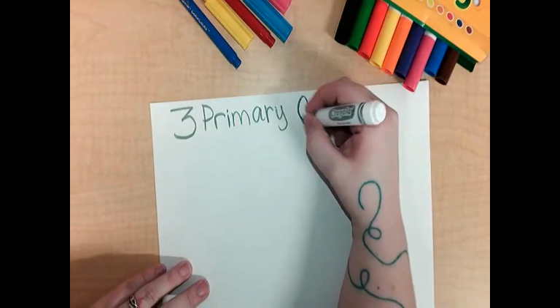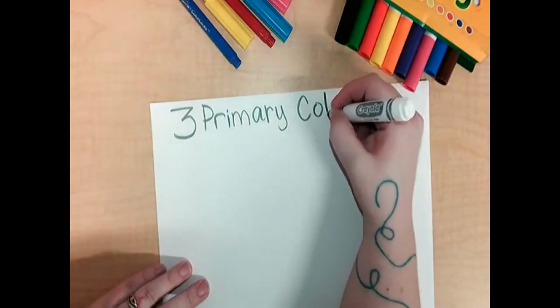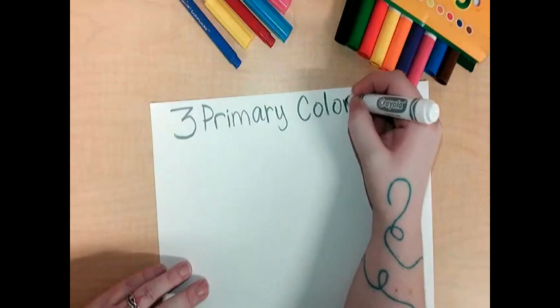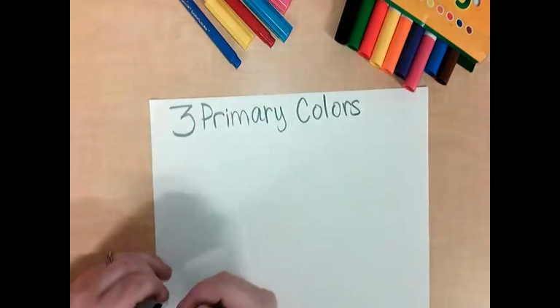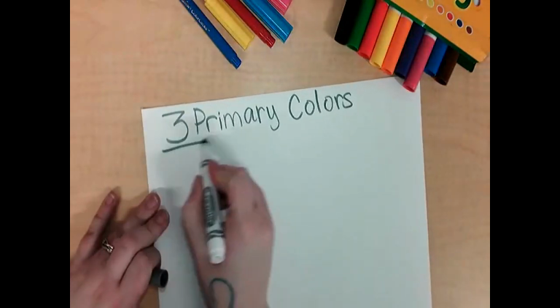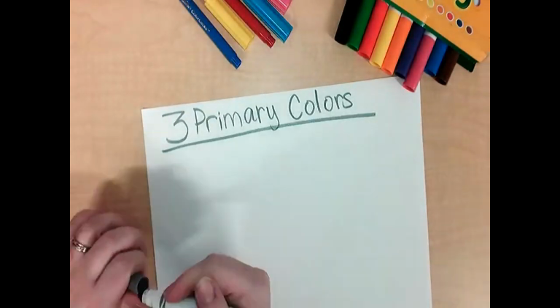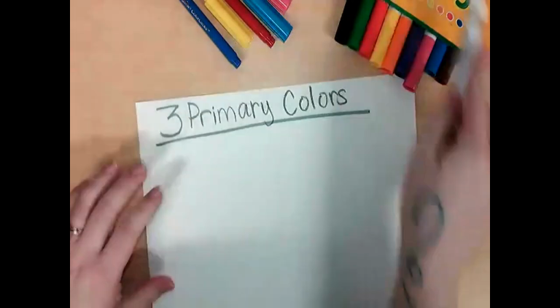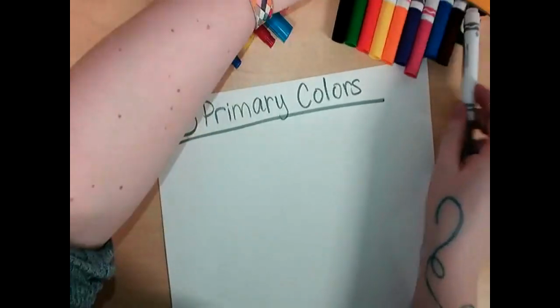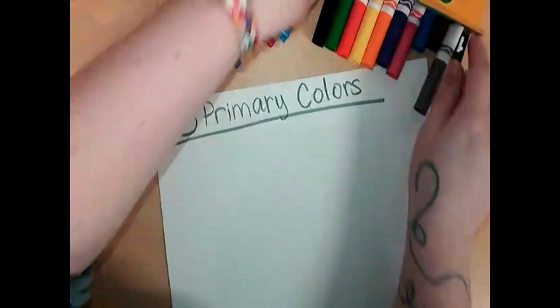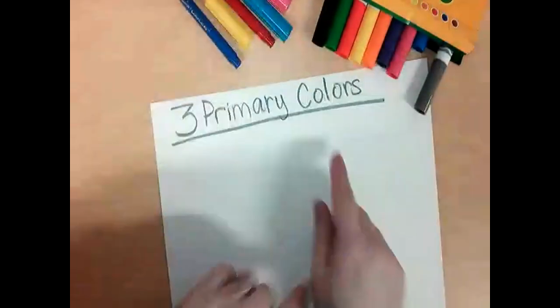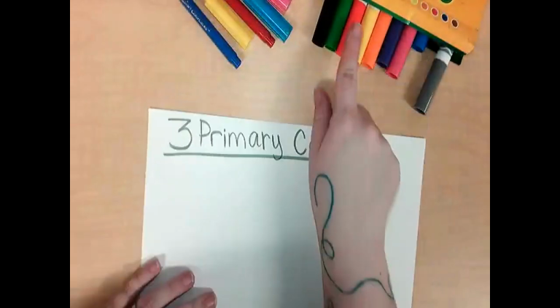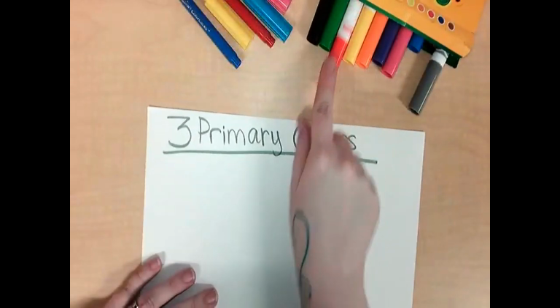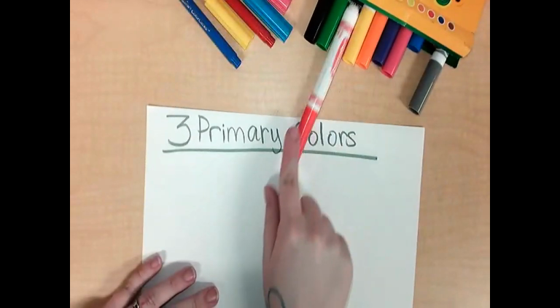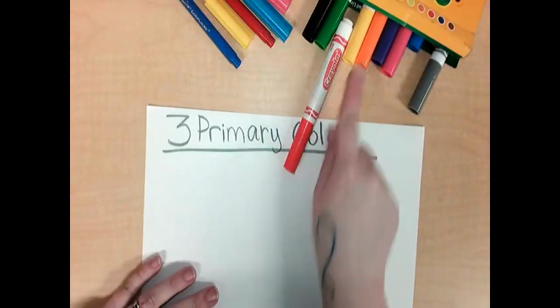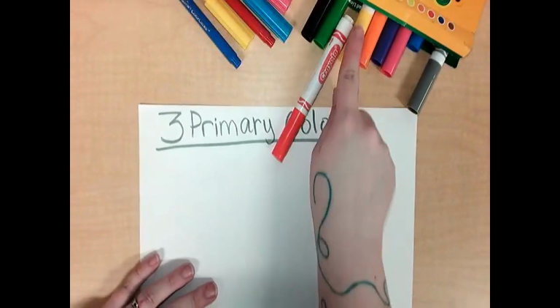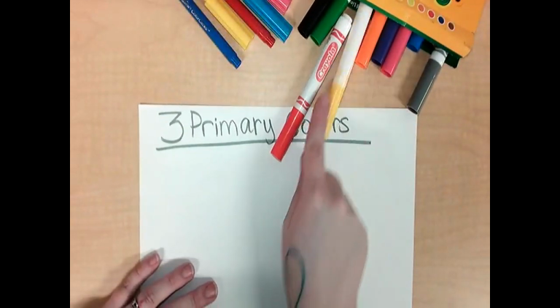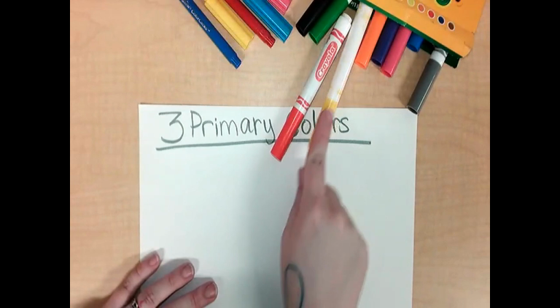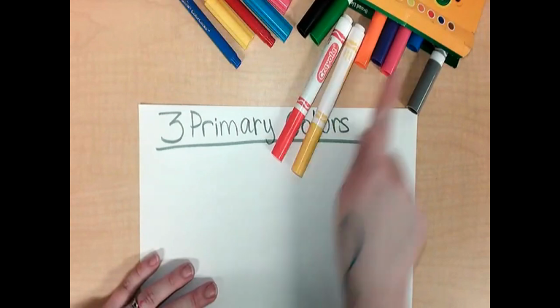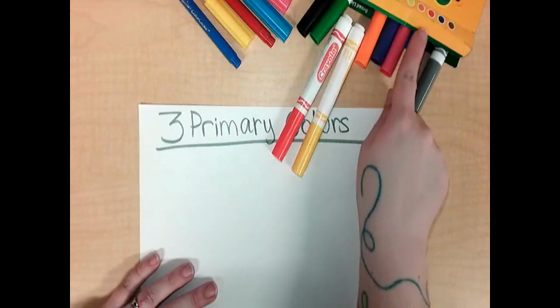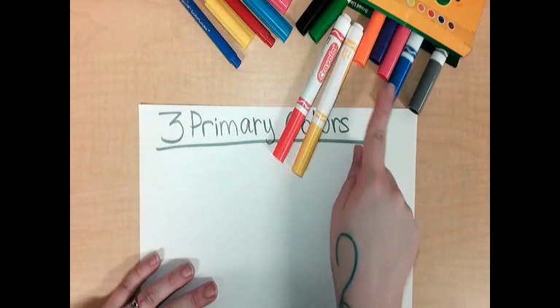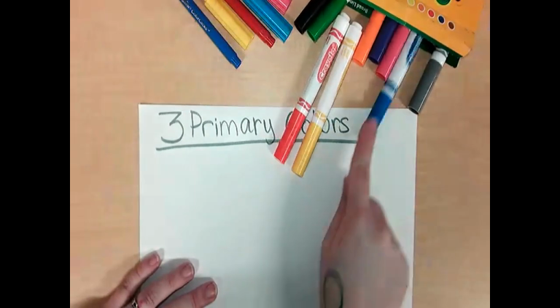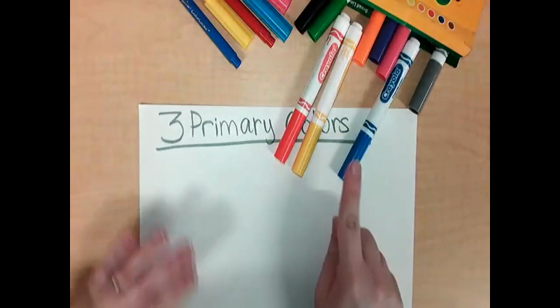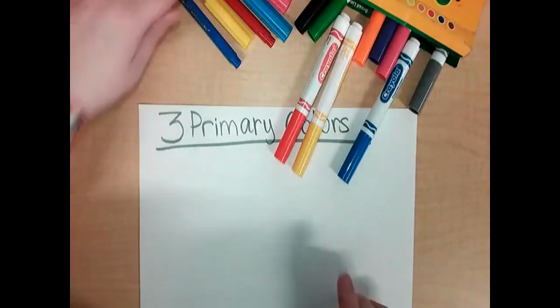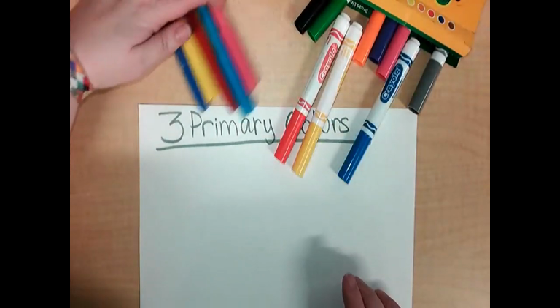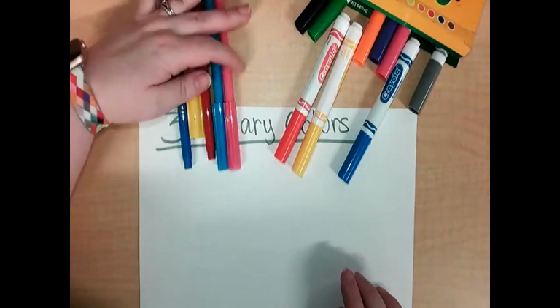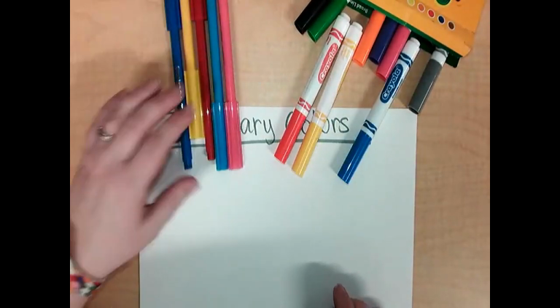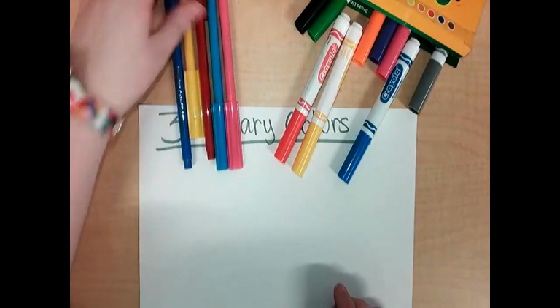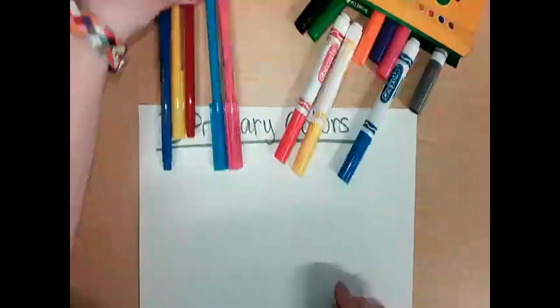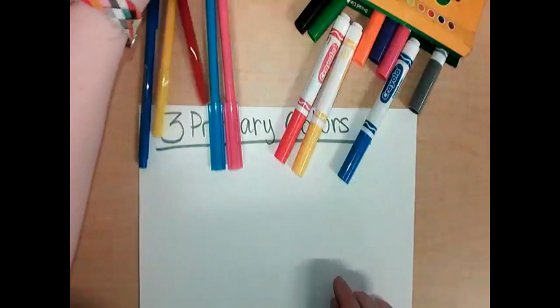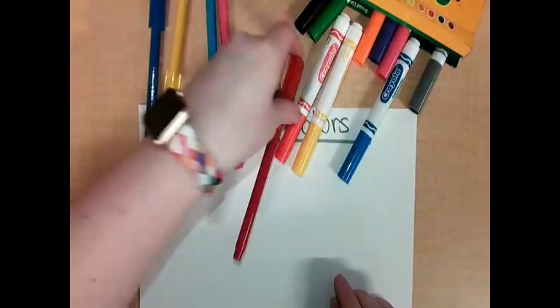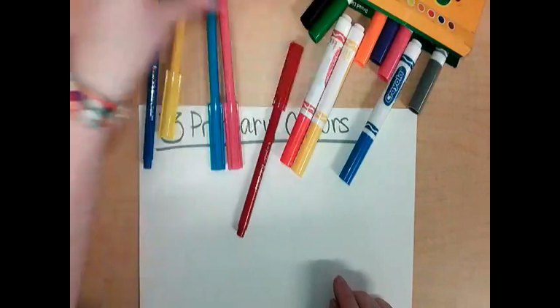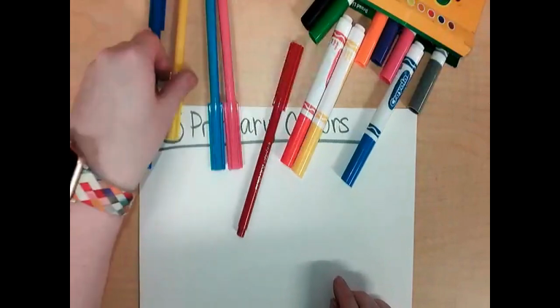Remember that there are three colors called the primary colors. They are the first colors: red, yellow, and blue. These colors cannot be made — they just exist.